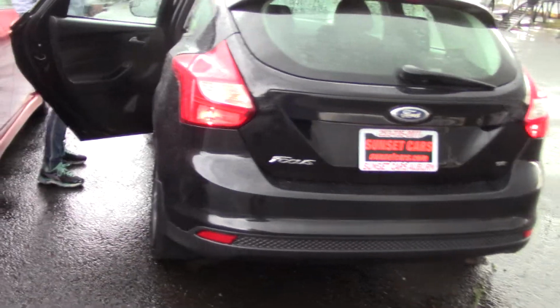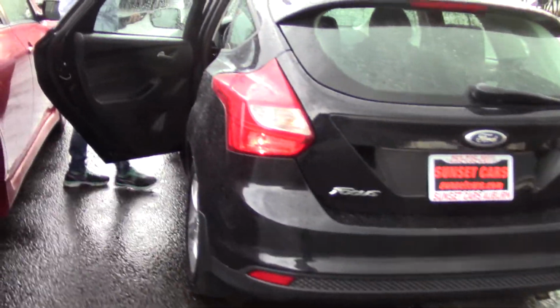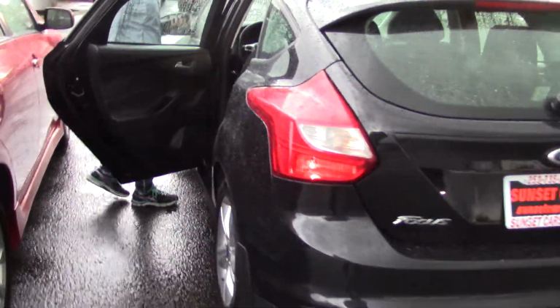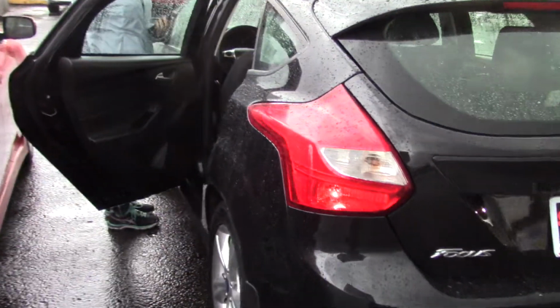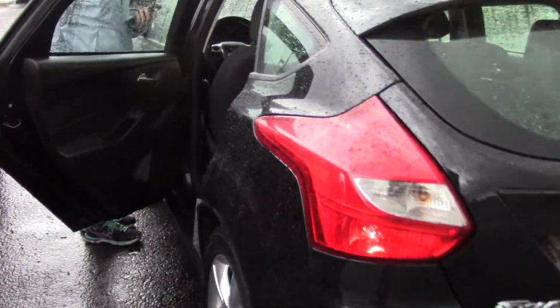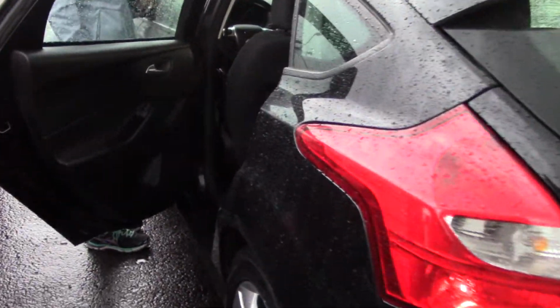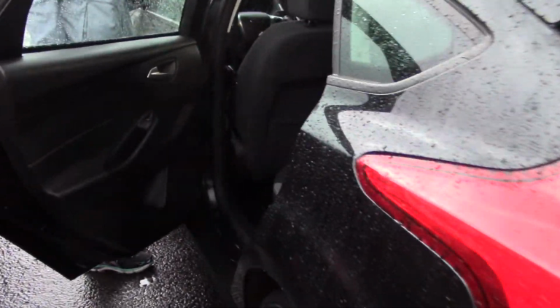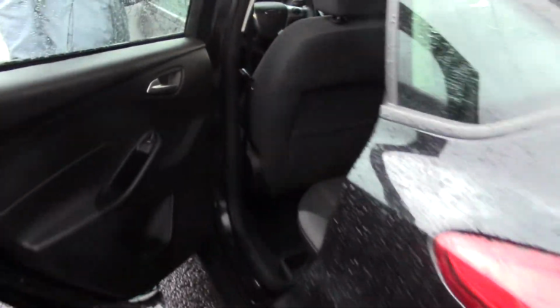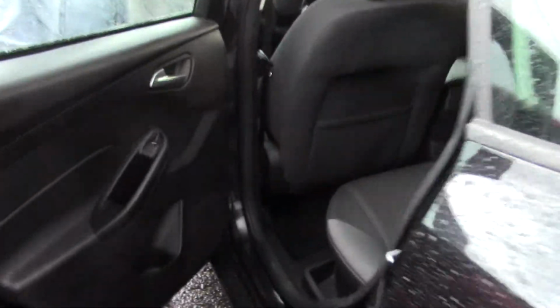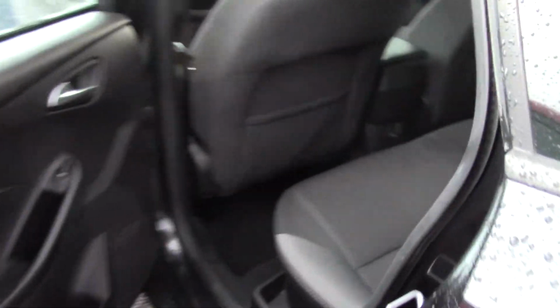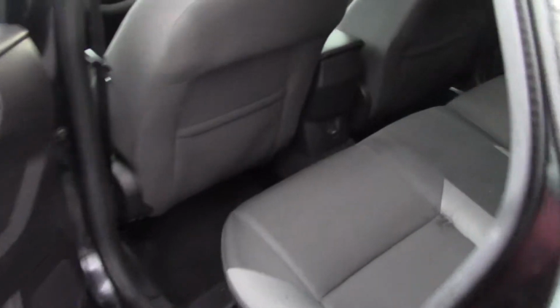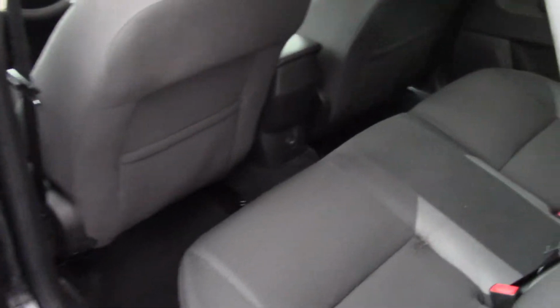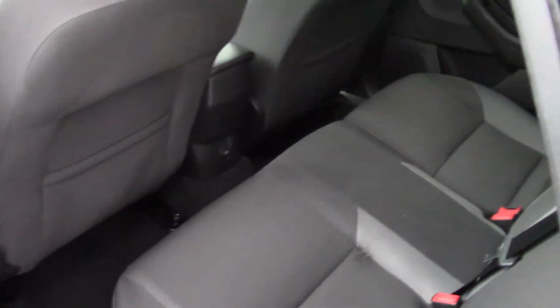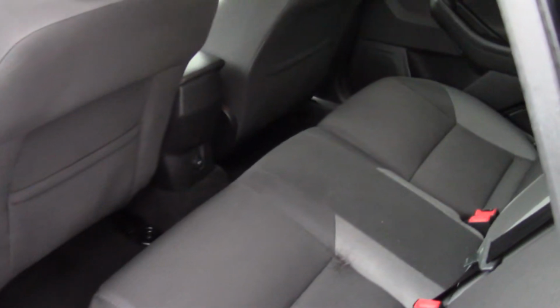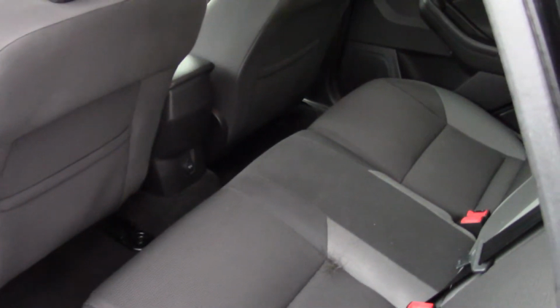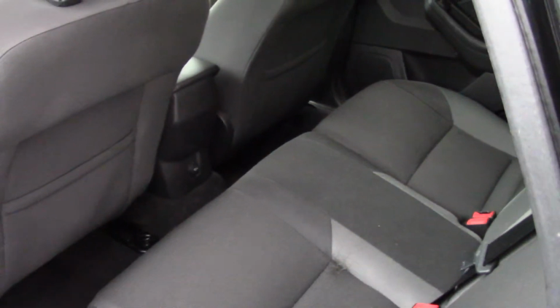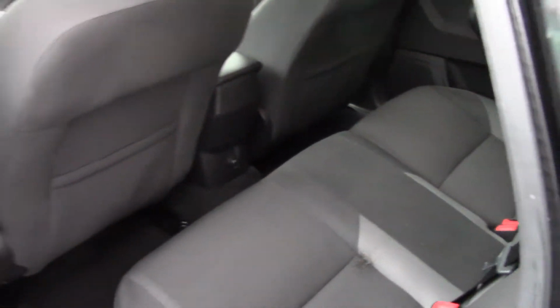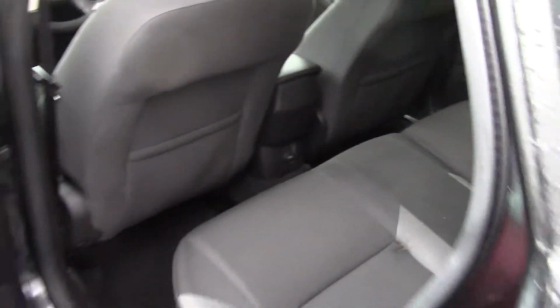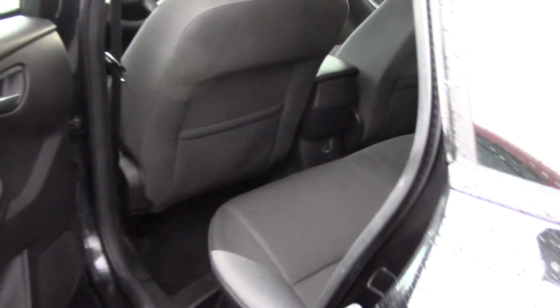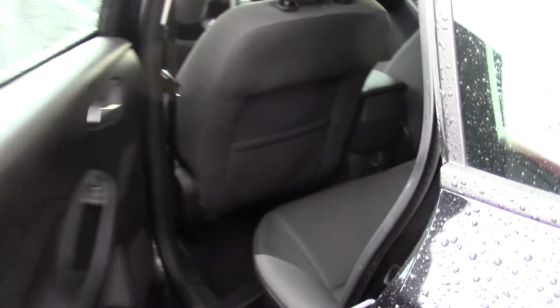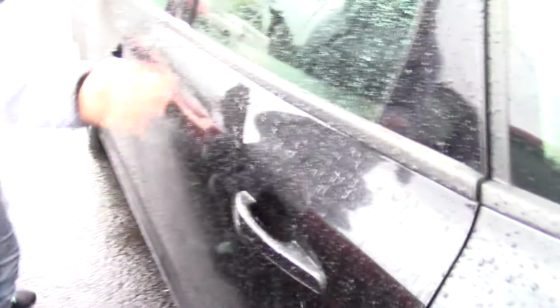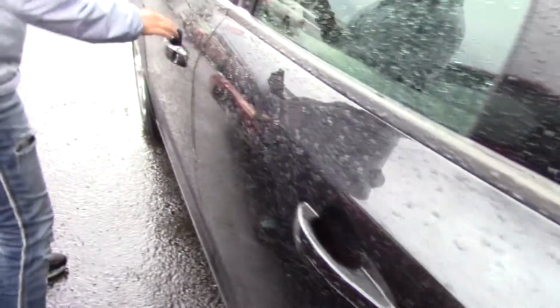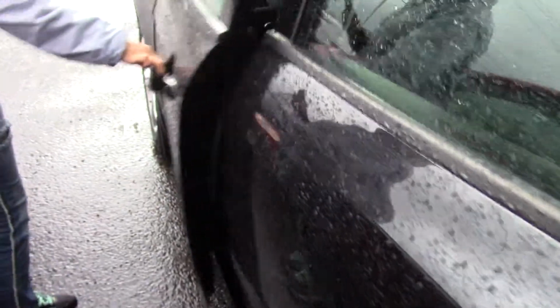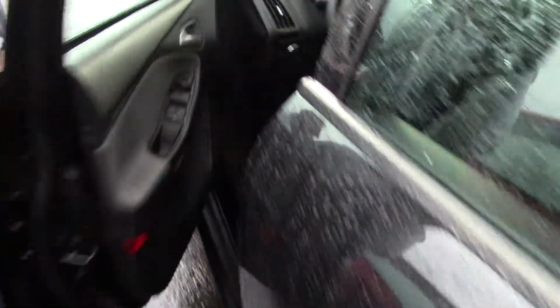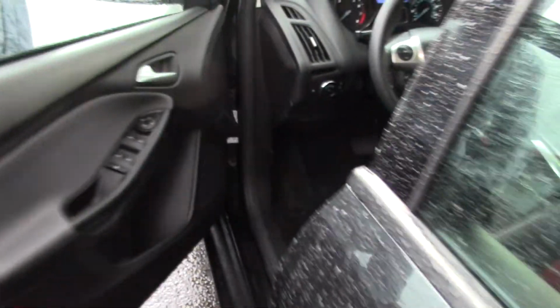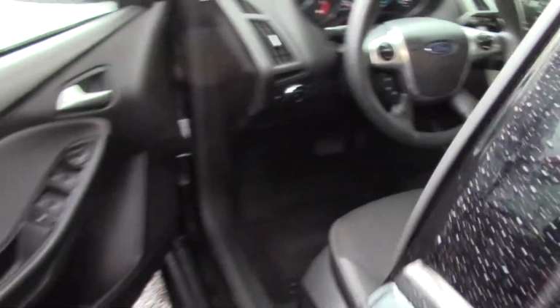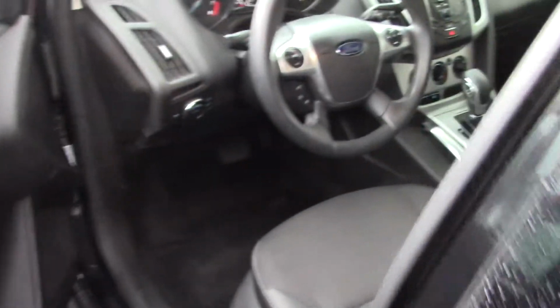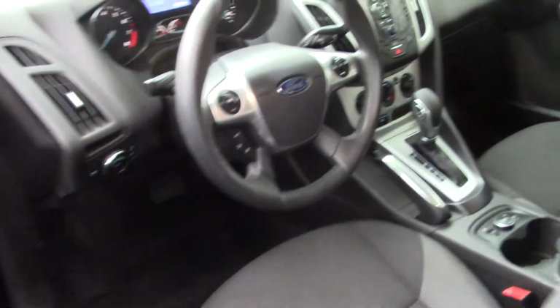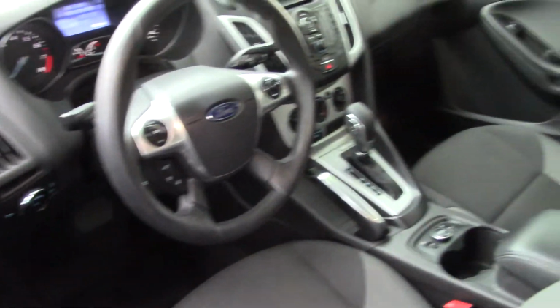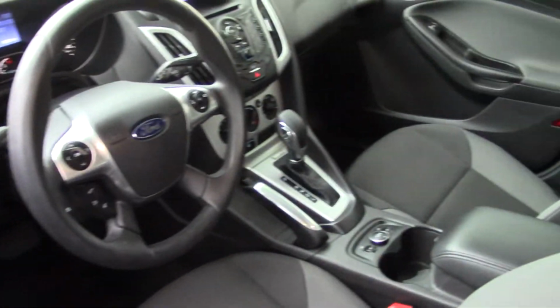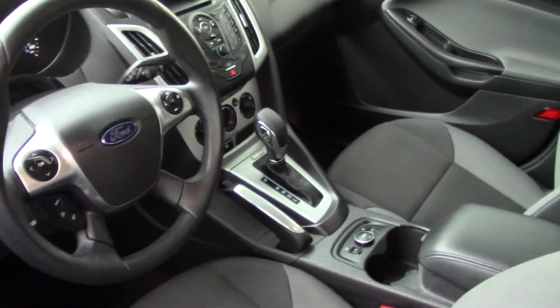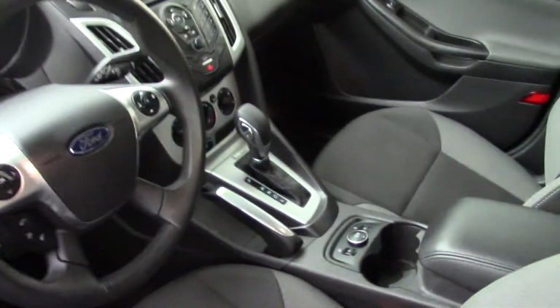Beautiful shiny black paint, and a moonroof up top for lots of light in the winter and air in the summer. It's got a cool sporty look to it with the different kind of fabric on the seat, doesn't it?